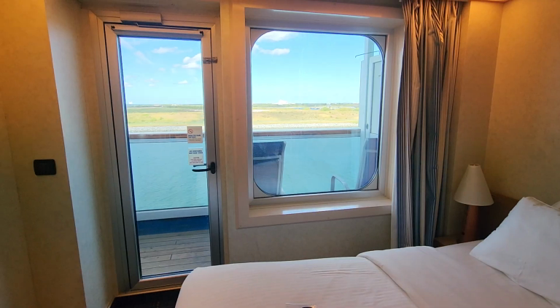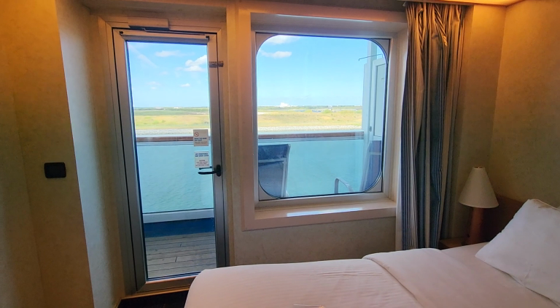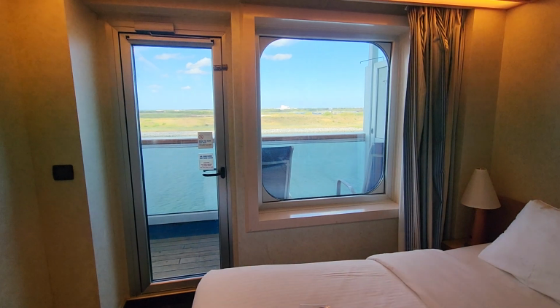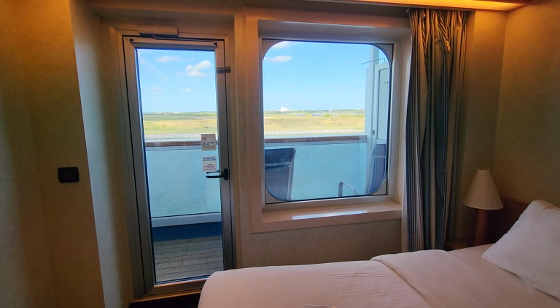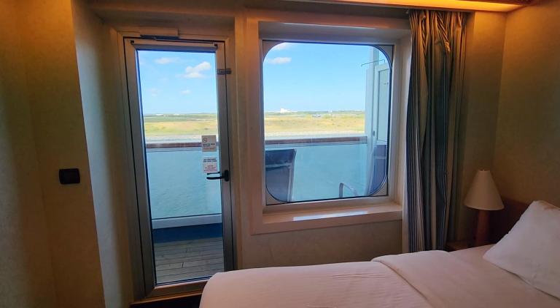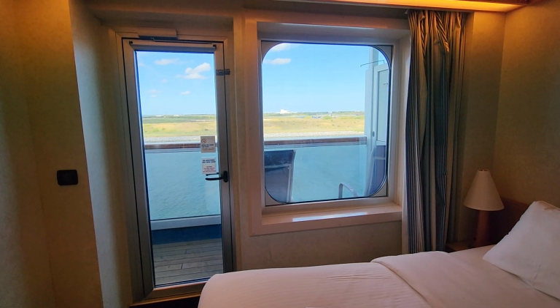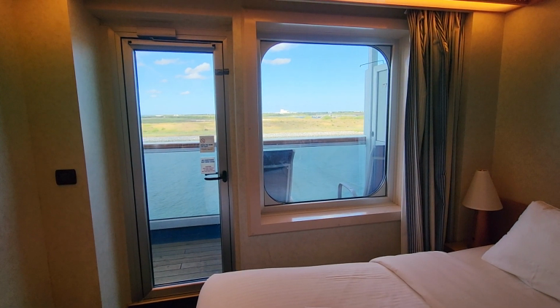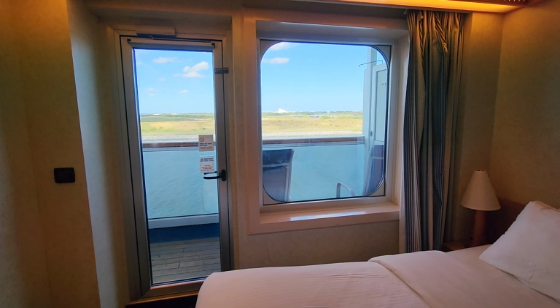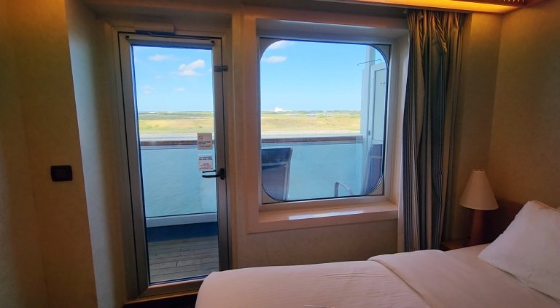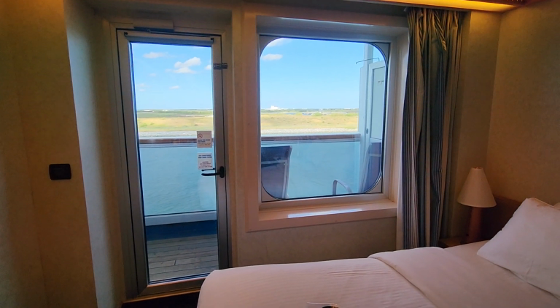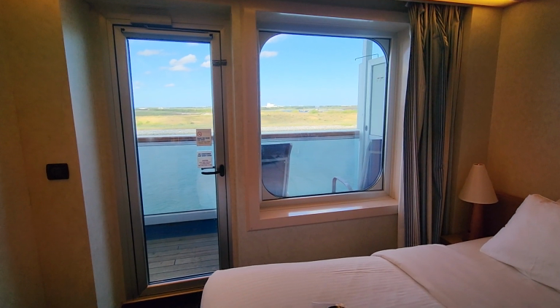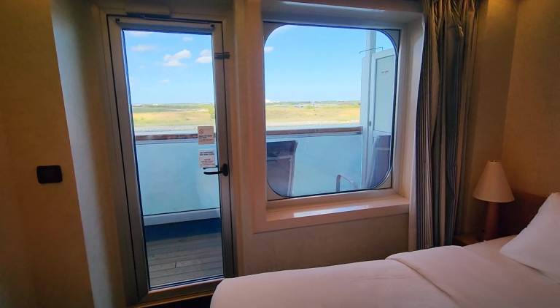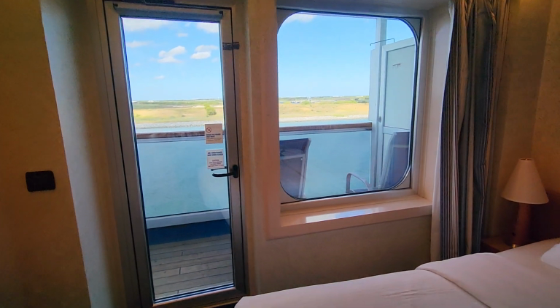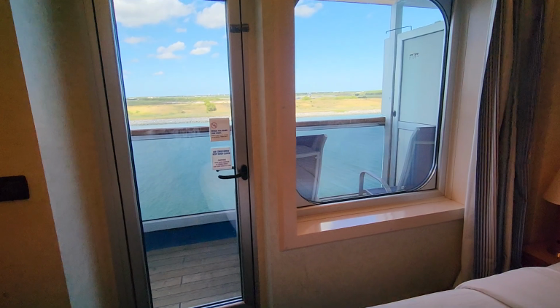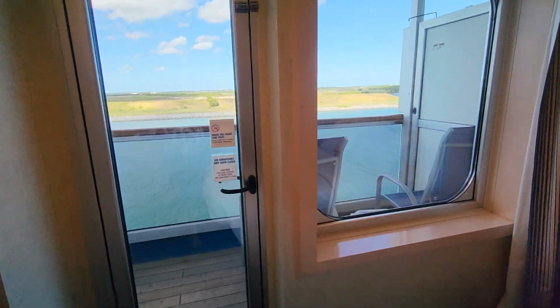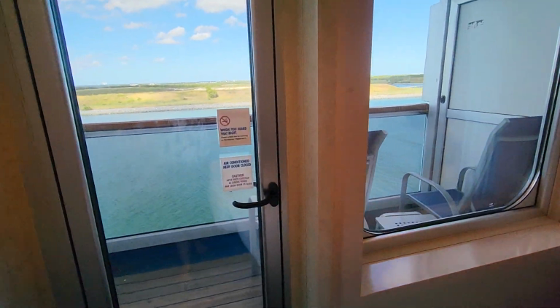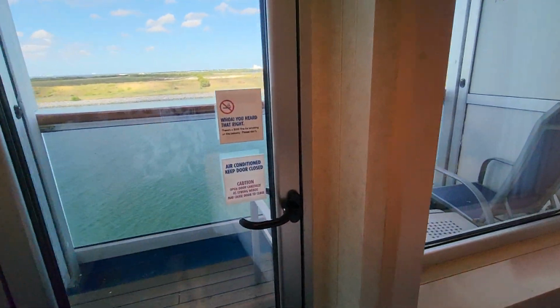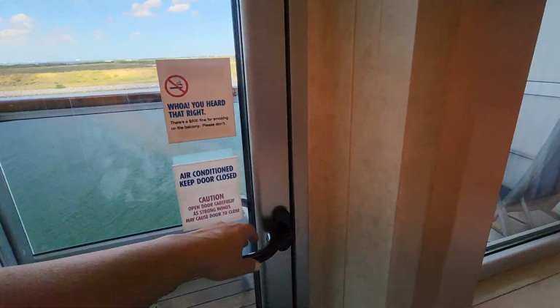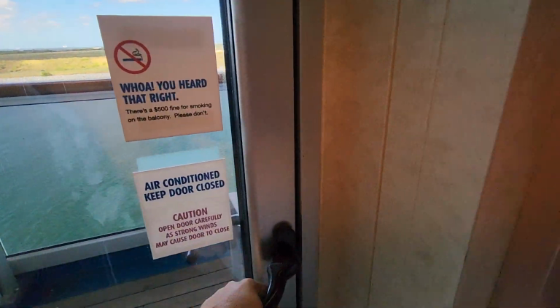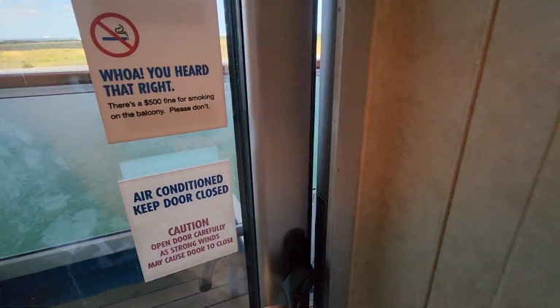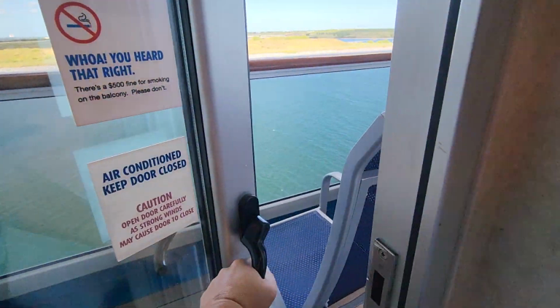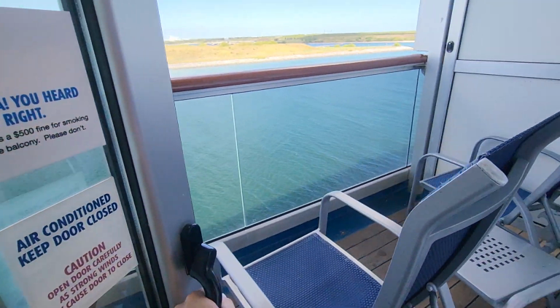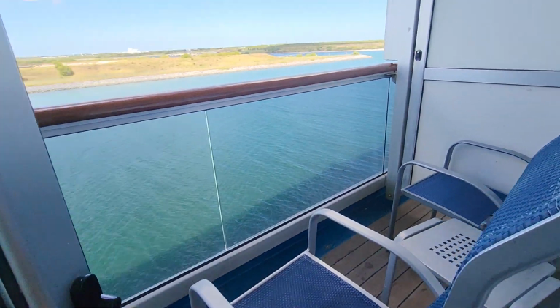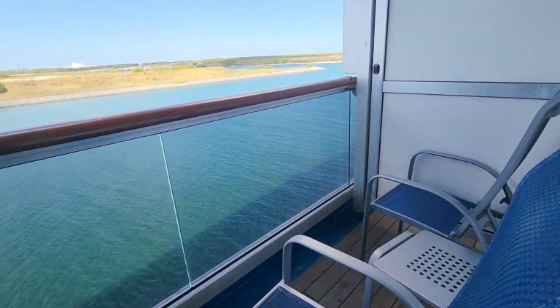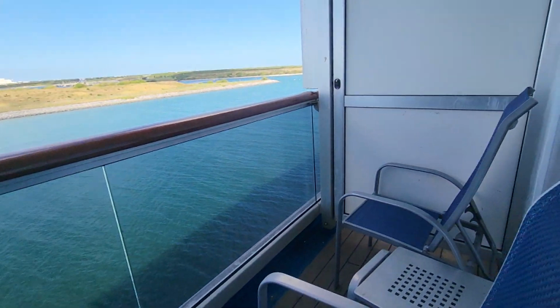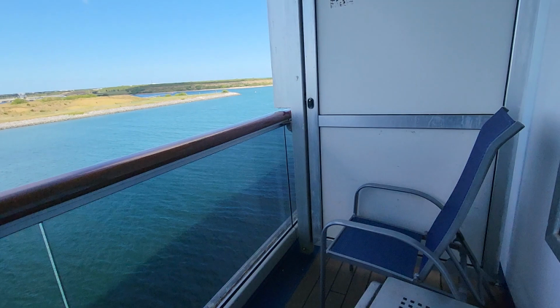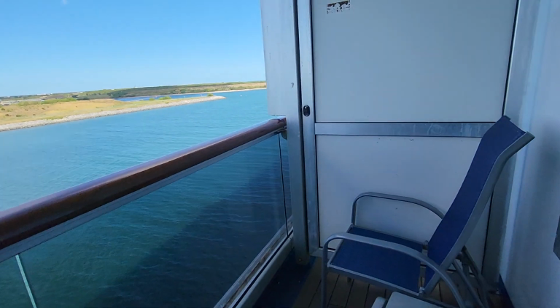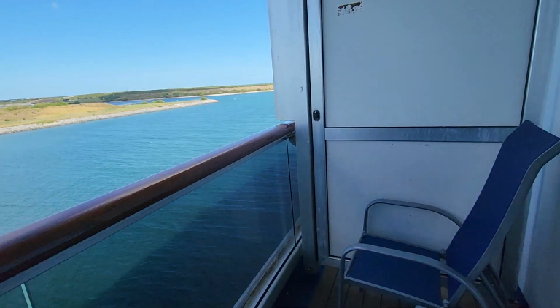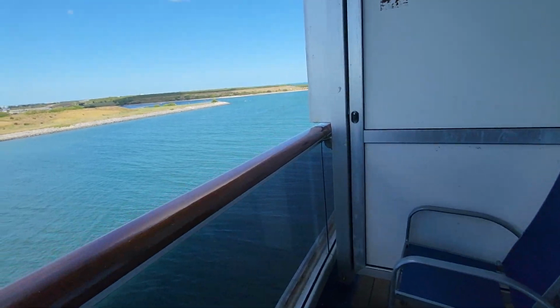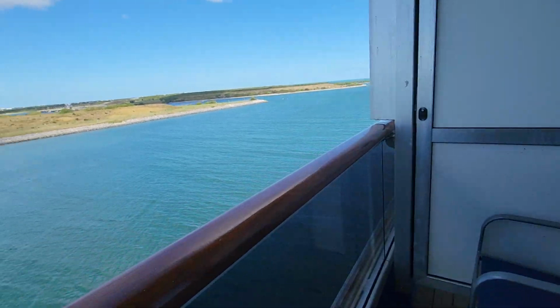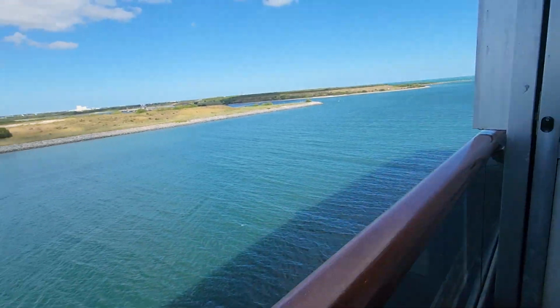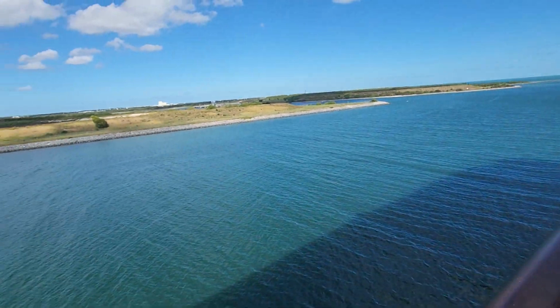There is a large window with a seating ledge, and of course the main attraction is the balcony — just your average cruise ship balcony with two chairs and a gorgeous view.